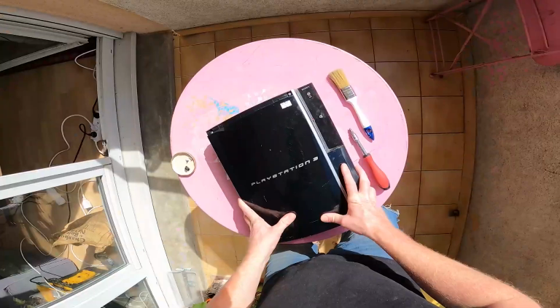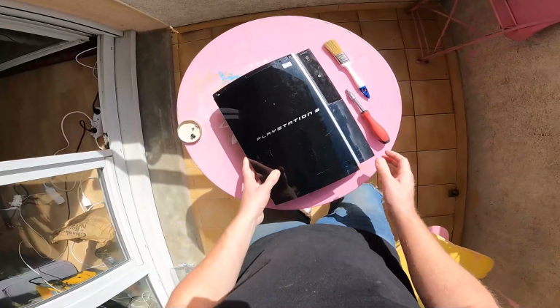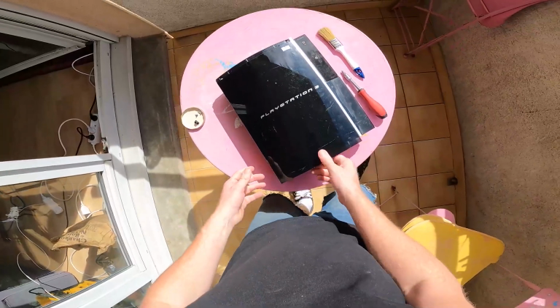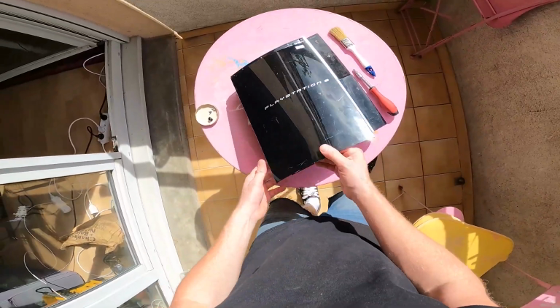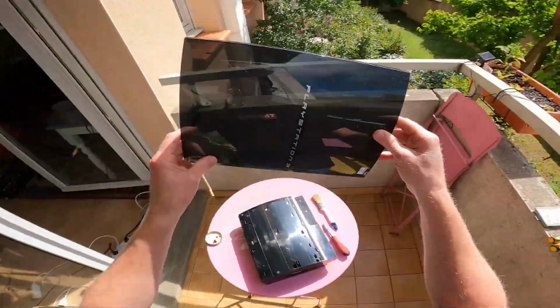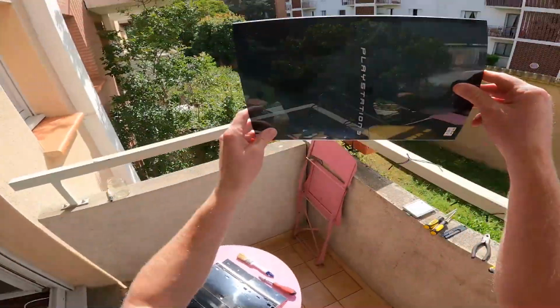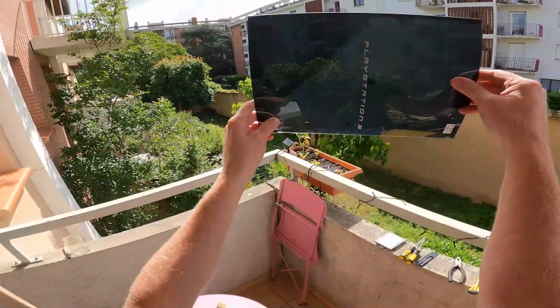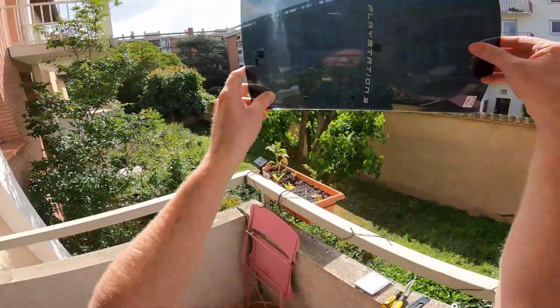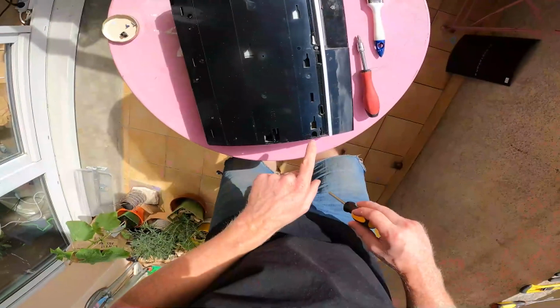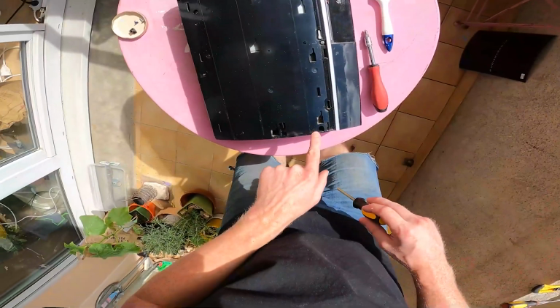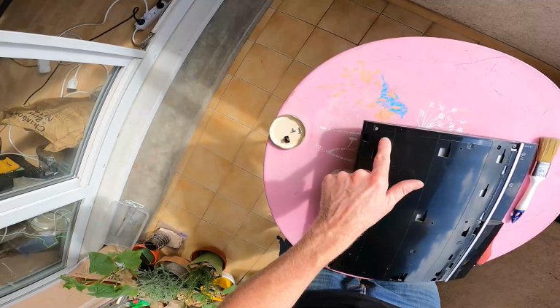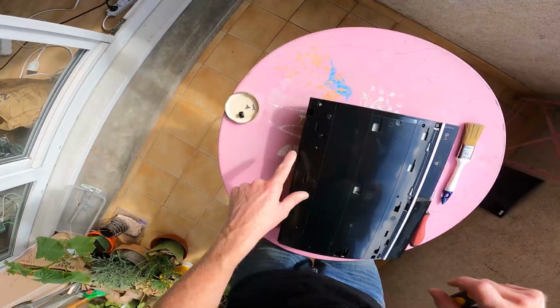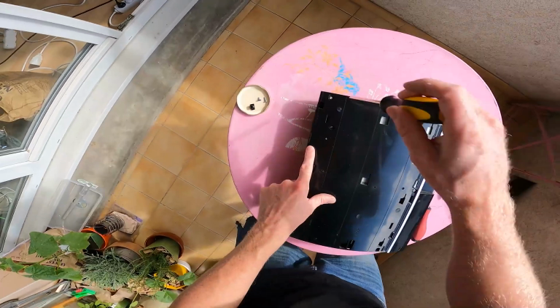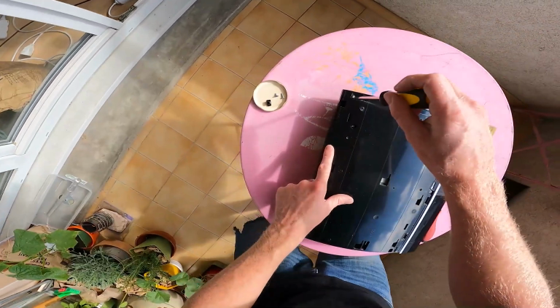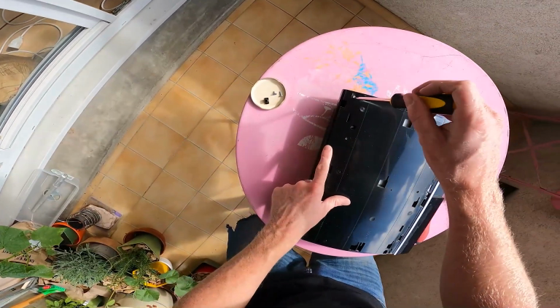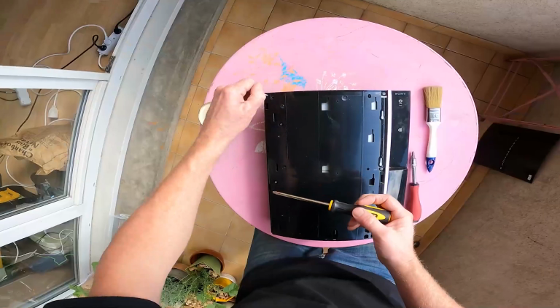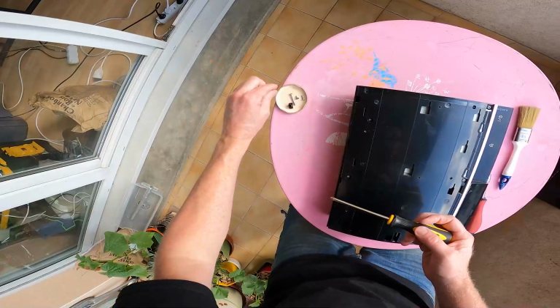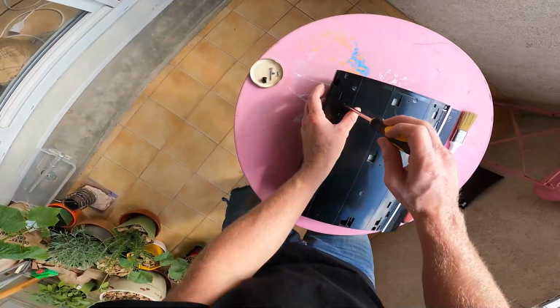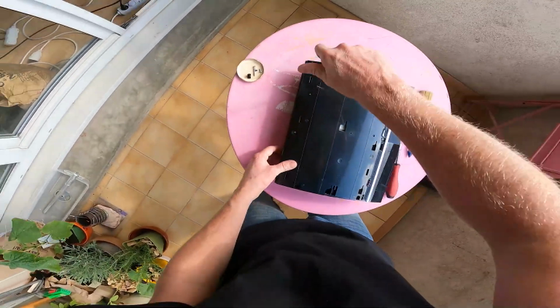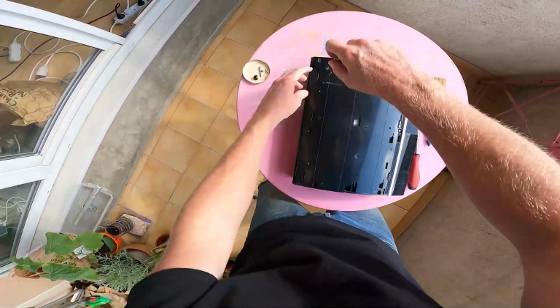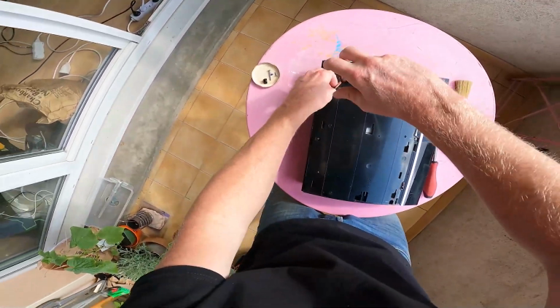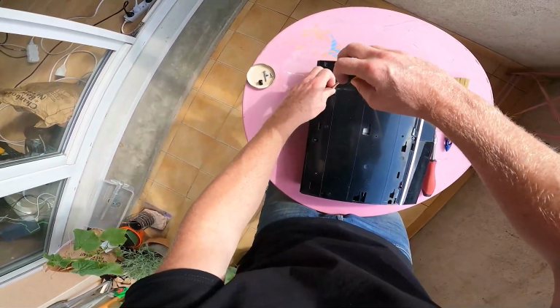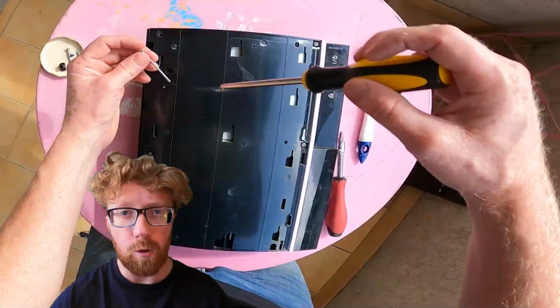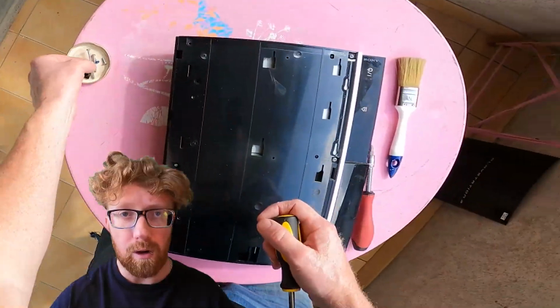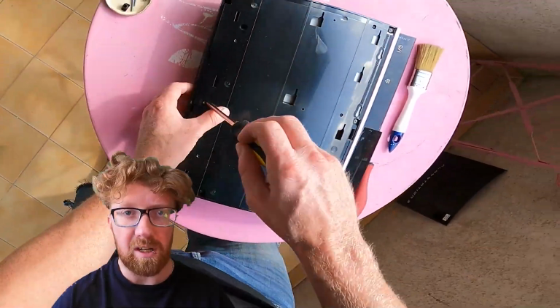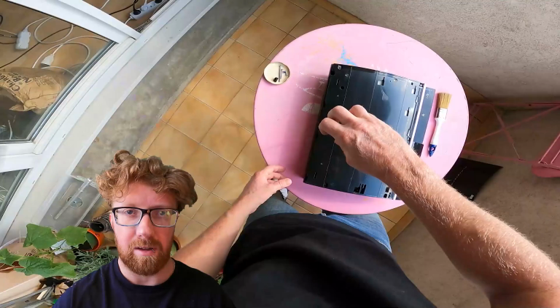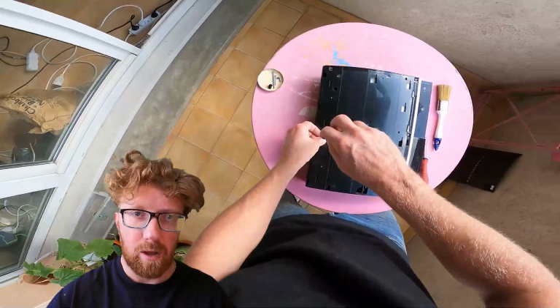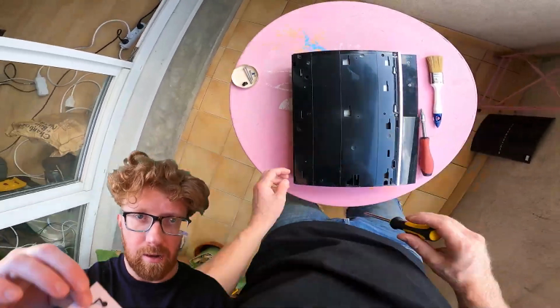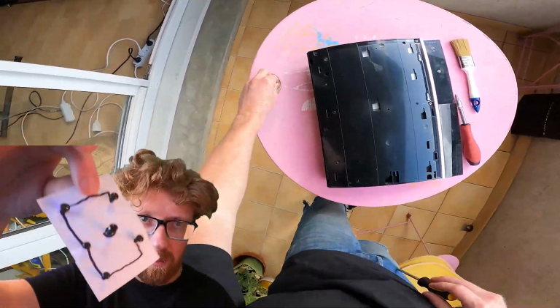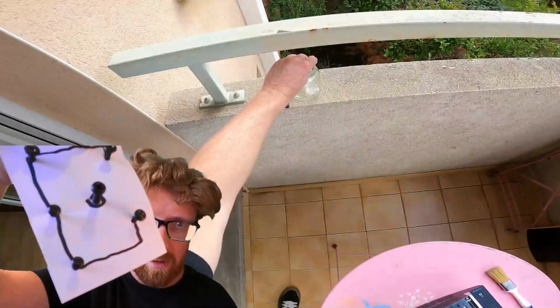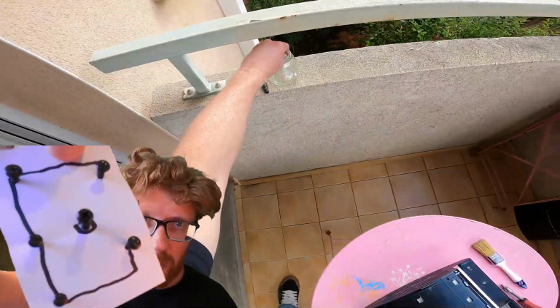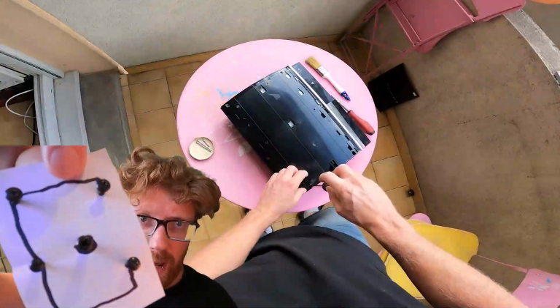That should slide off. Hey look, it's clear. So we've got arrows — so it's a short one. That's nice of them to label it. If you want to go genius level, you could even make a screw mat.